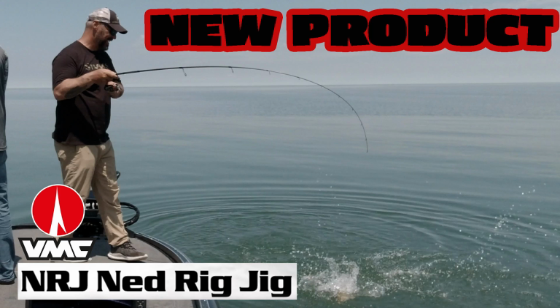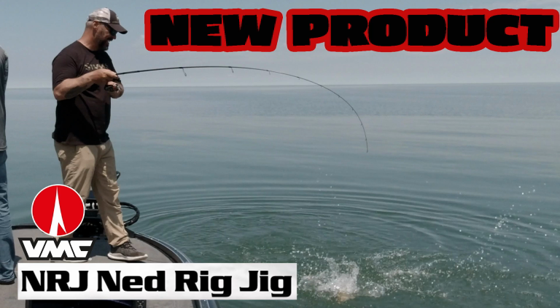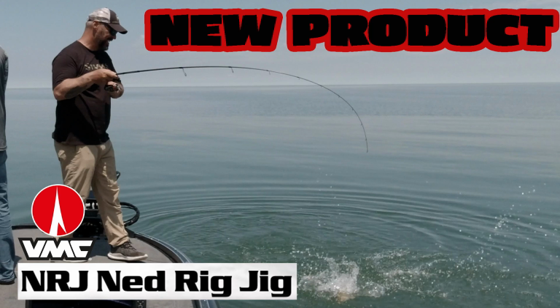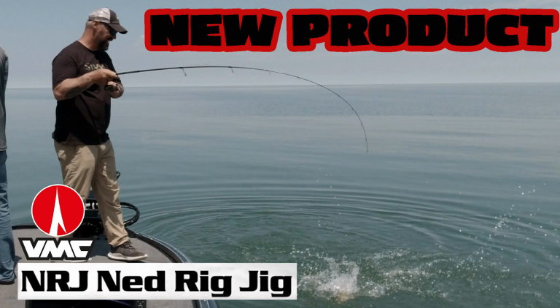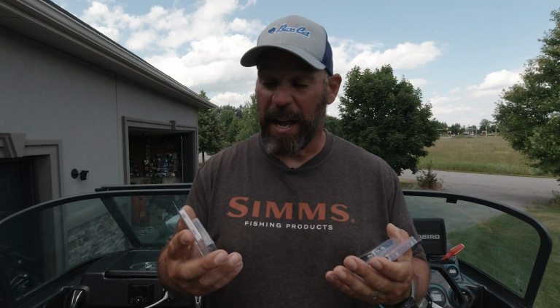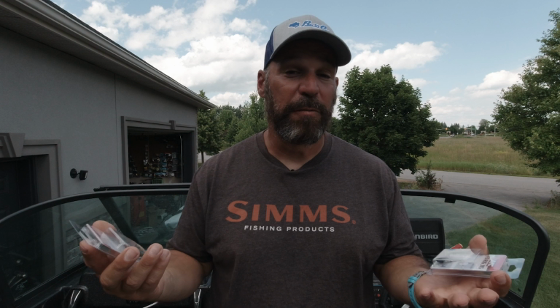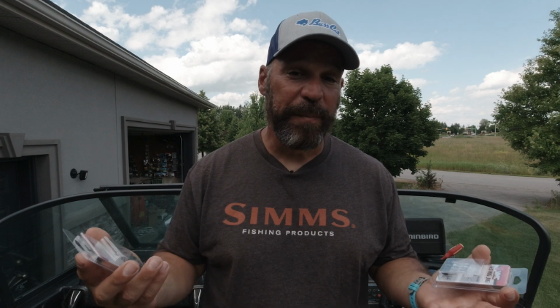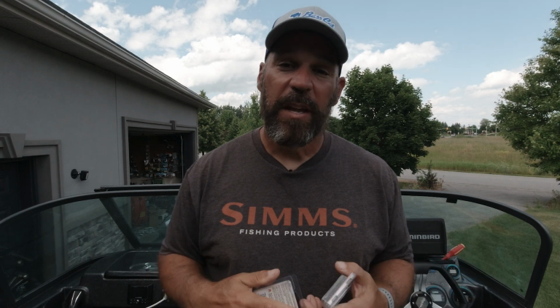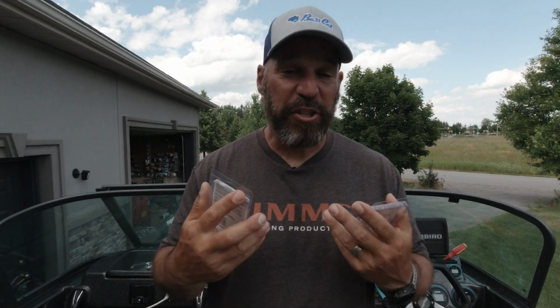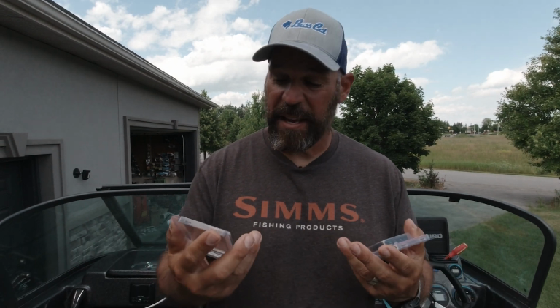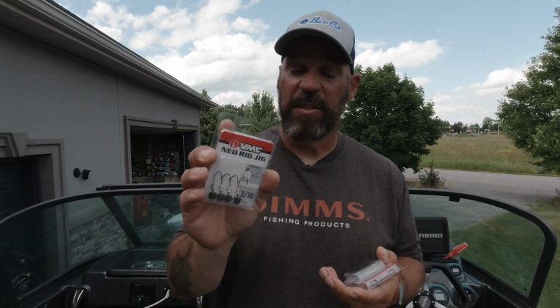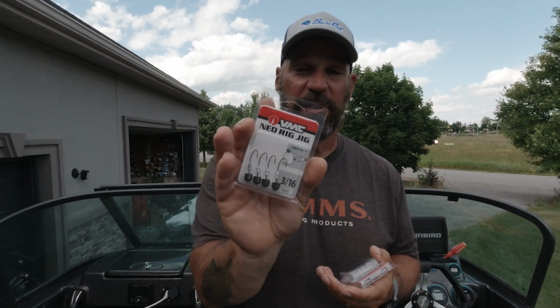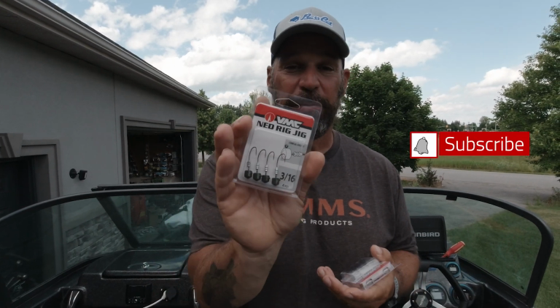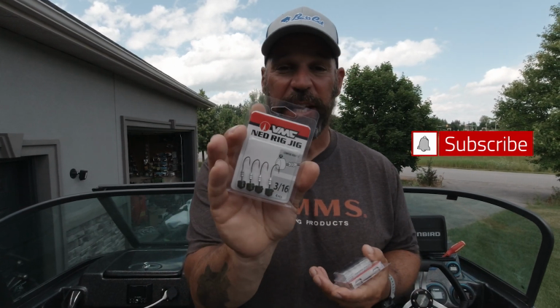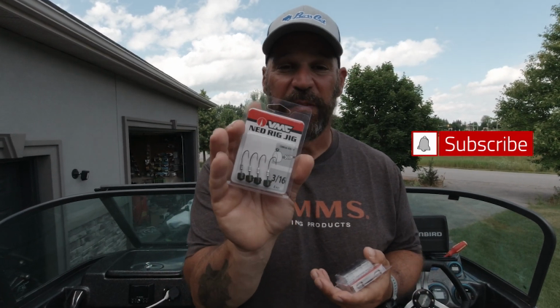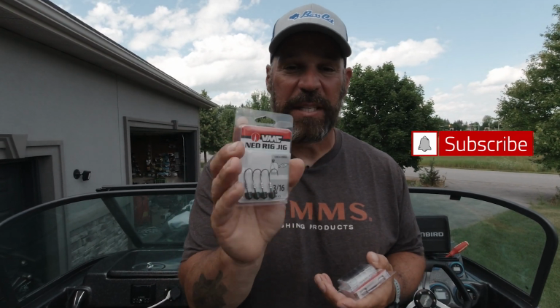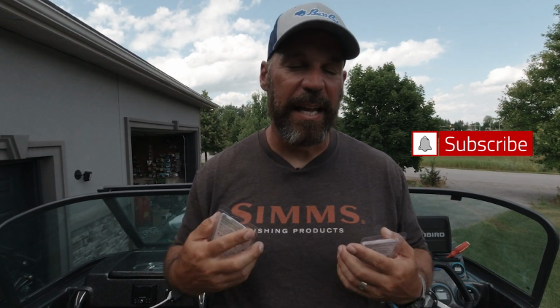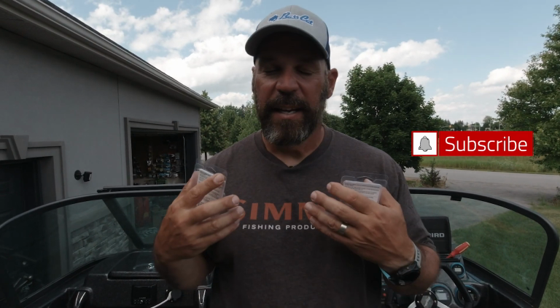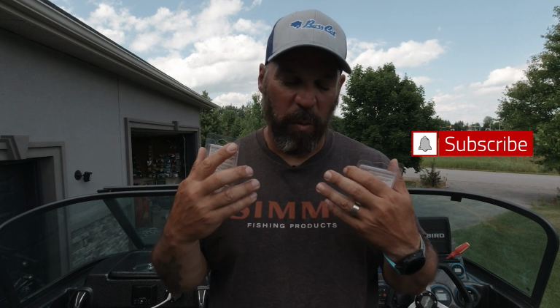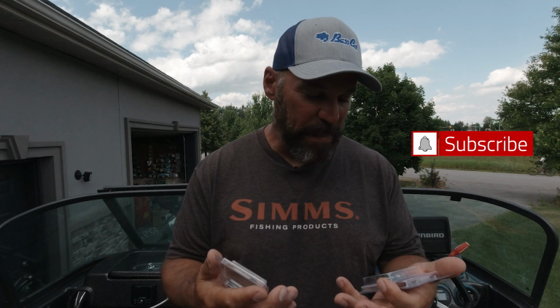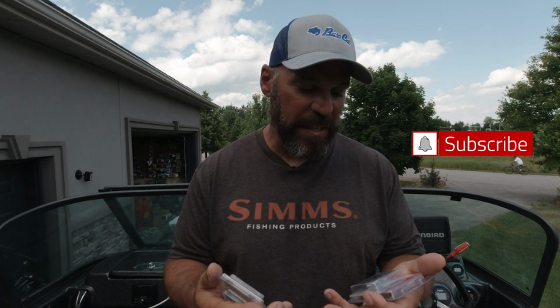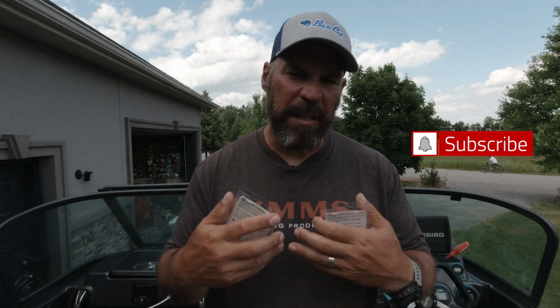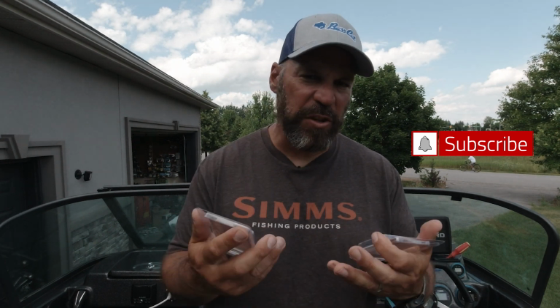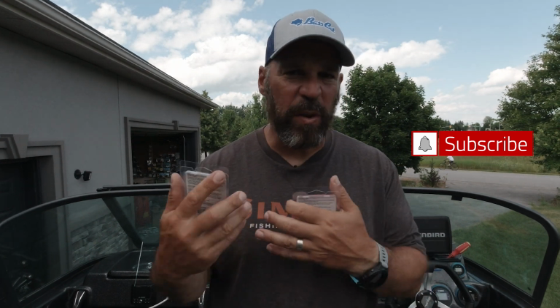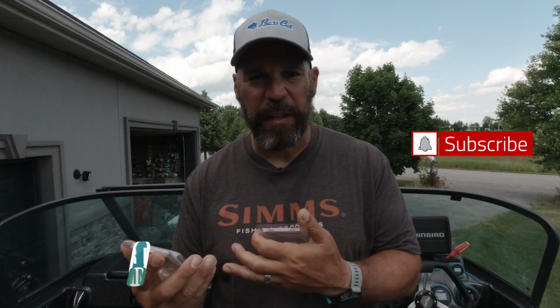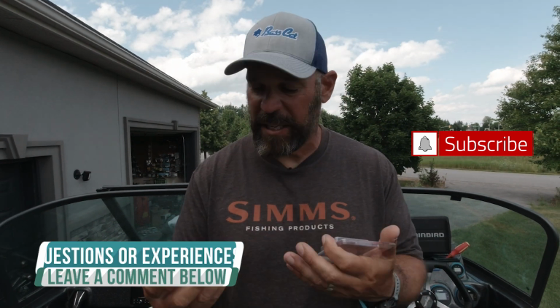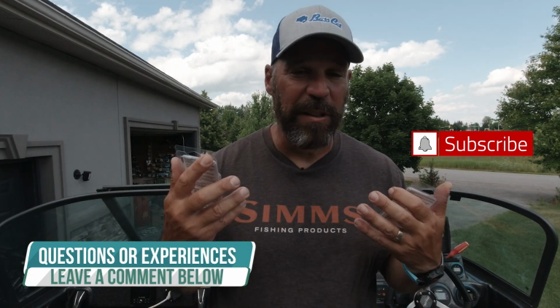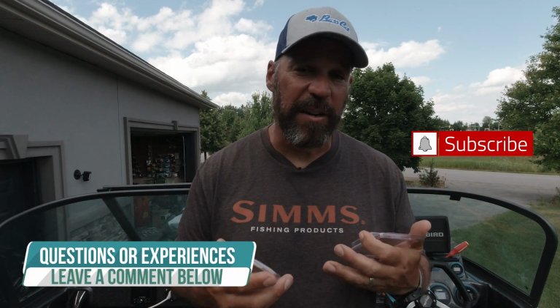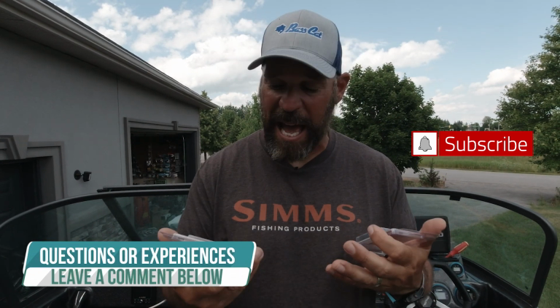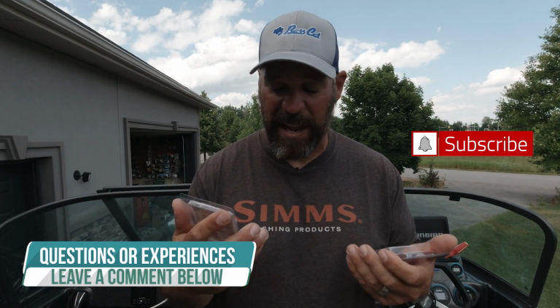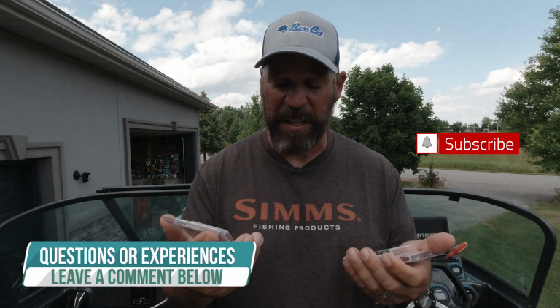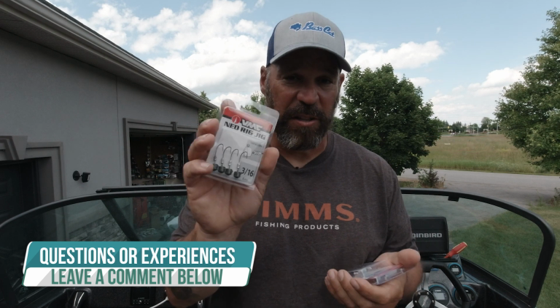Hey everybody, what's going on — time for another review. I had a chance to get my hands on these new Ned Rig Jigs from VMC and I wanted to give you my opinions on them, the features, and what they're available in, because I really think they're going to add to everybody's arsenal.